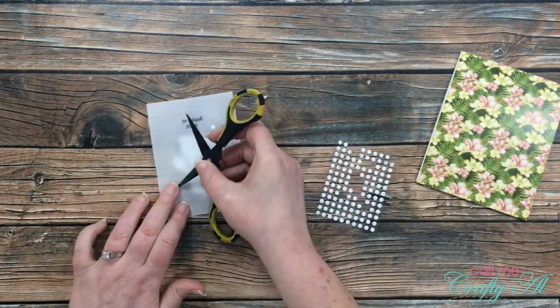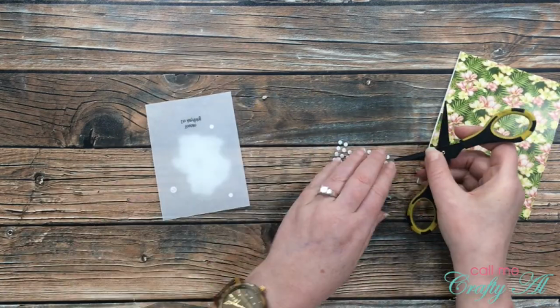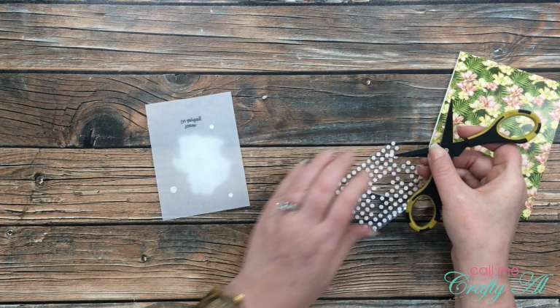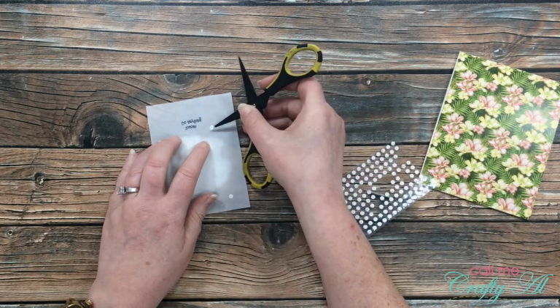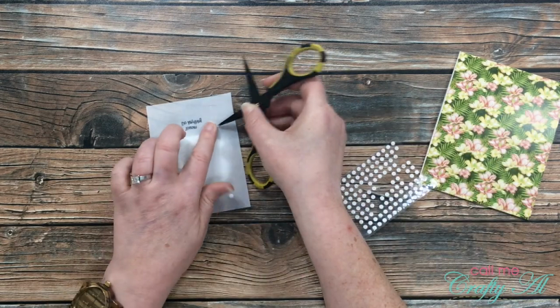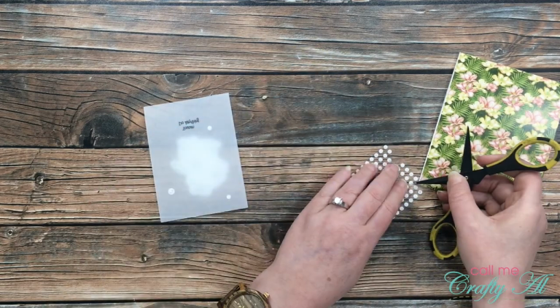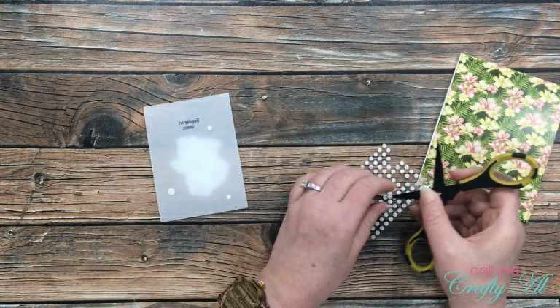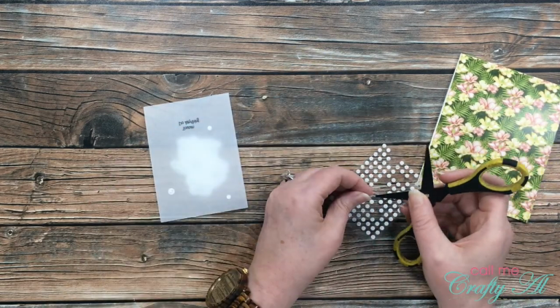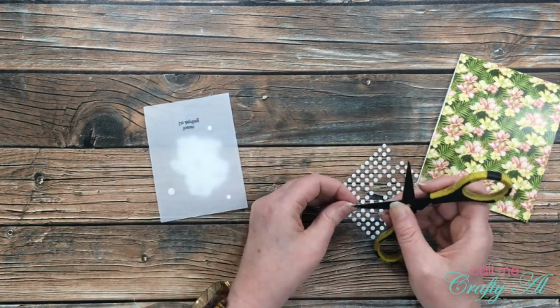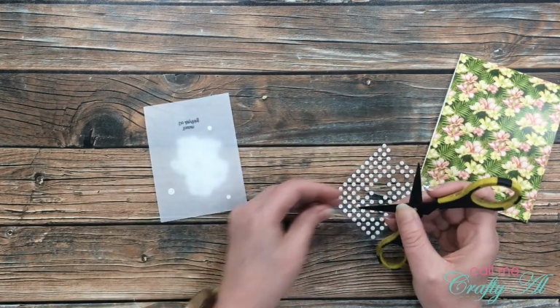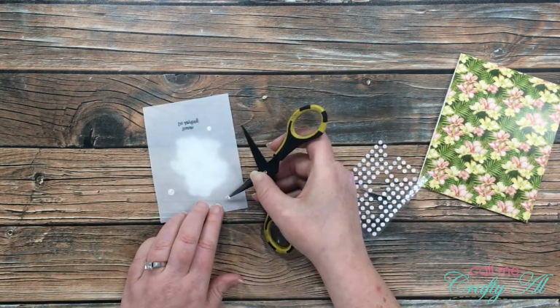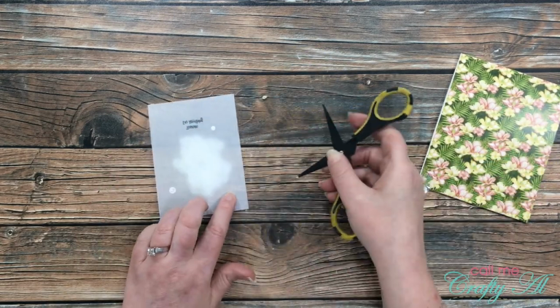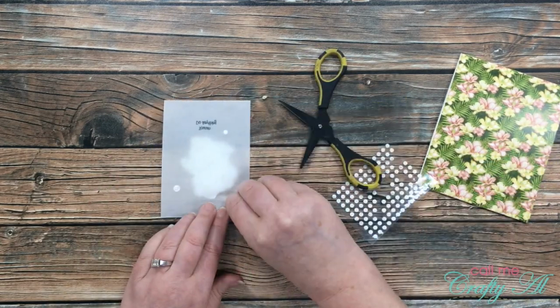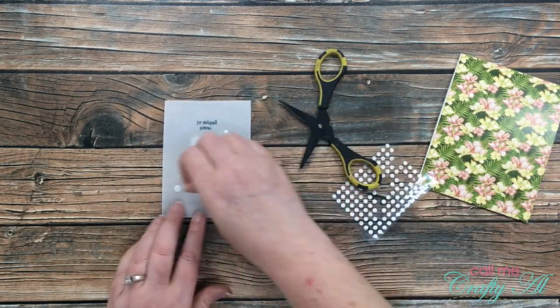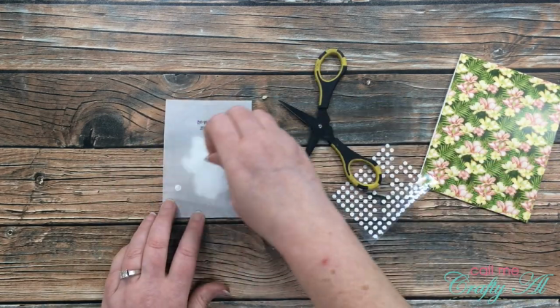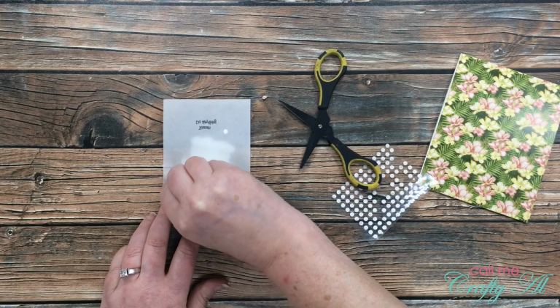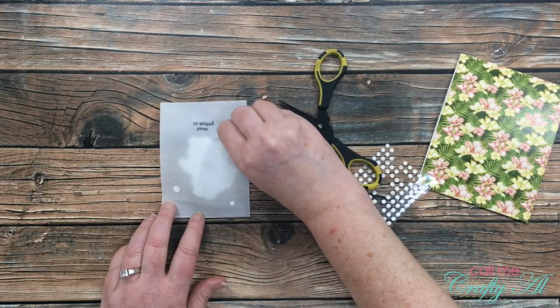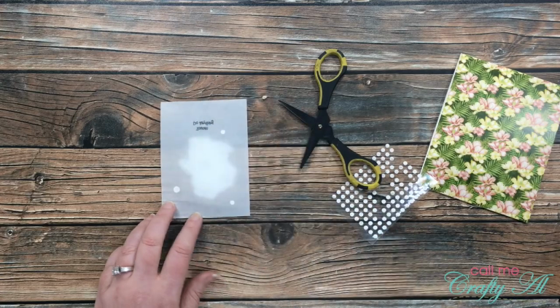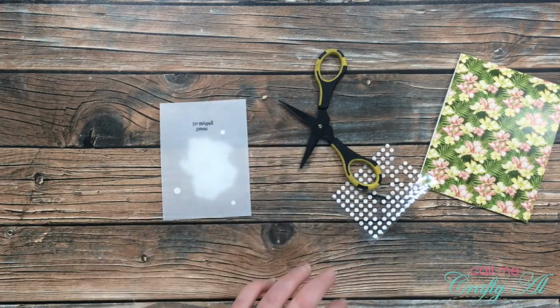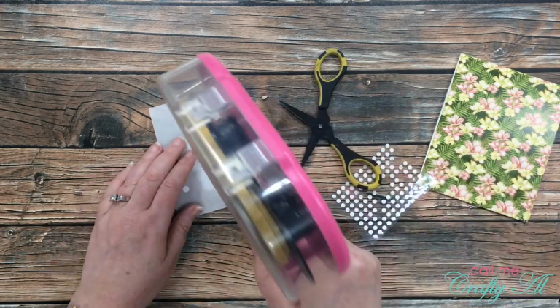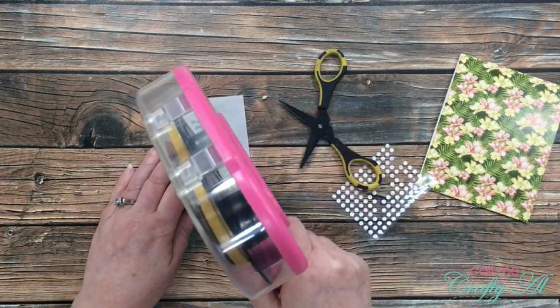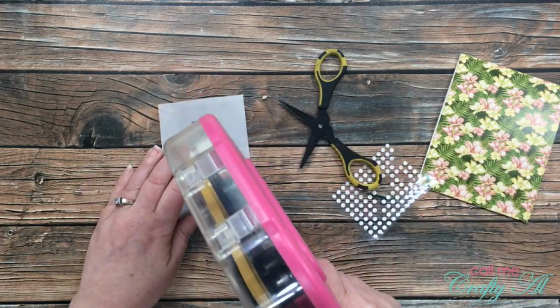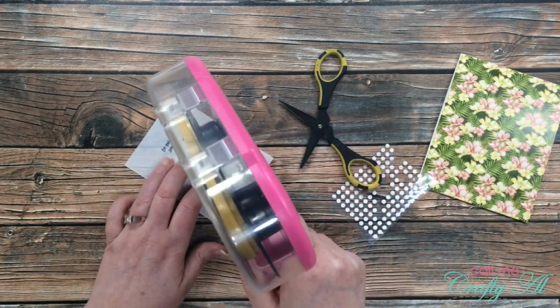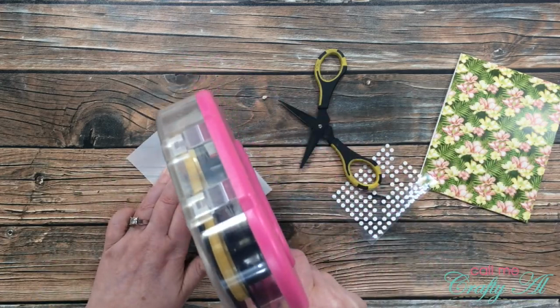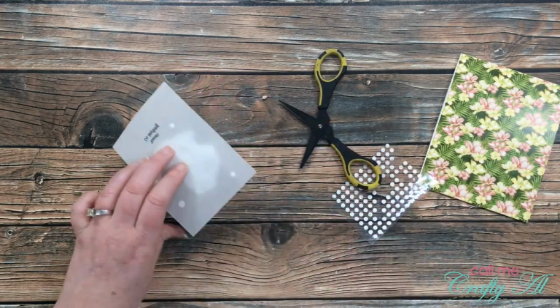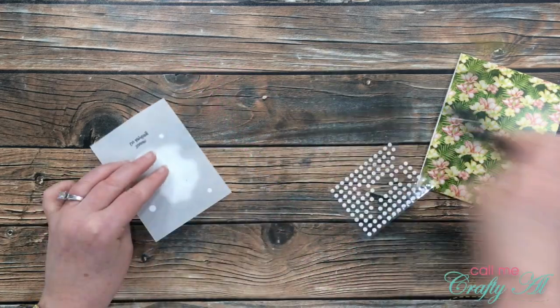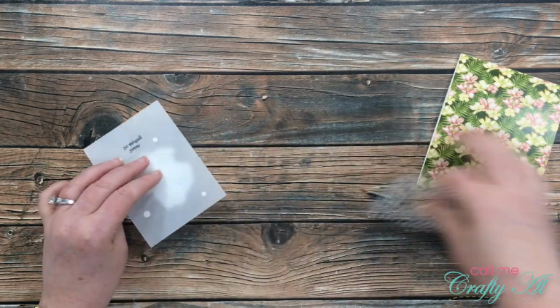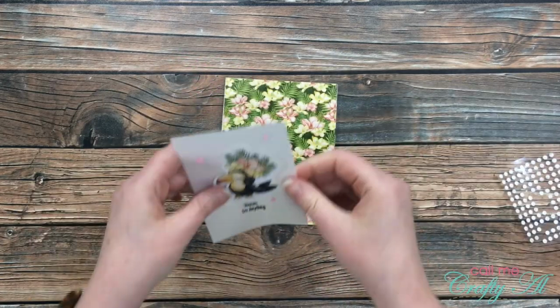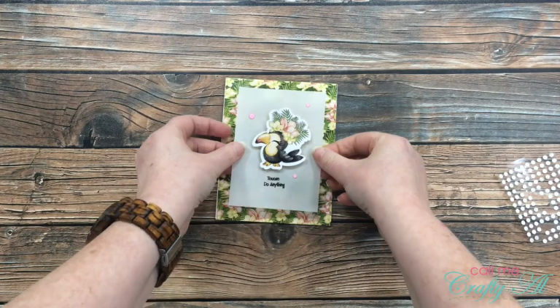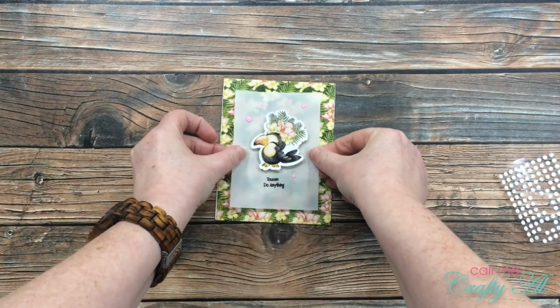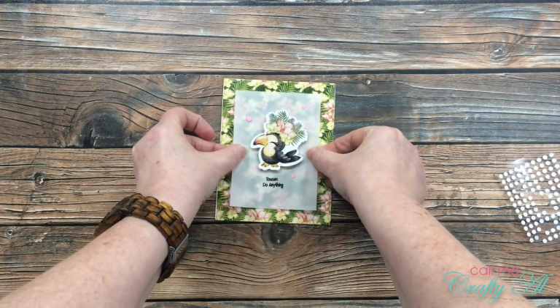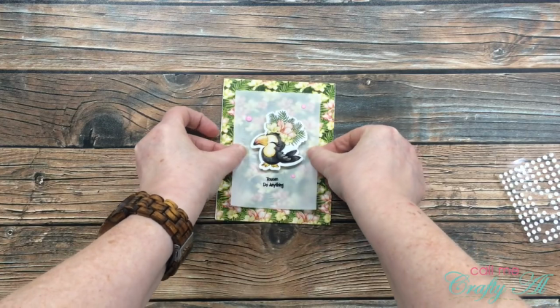Then I turned it over, got out some mini glue dots, and added one behind each of those enamel dots. I did go ahead and bring in my Scotch ATG to add some extra adhesive behind where the toucan would cover it up. And here is a look at the quick and easy finished card!